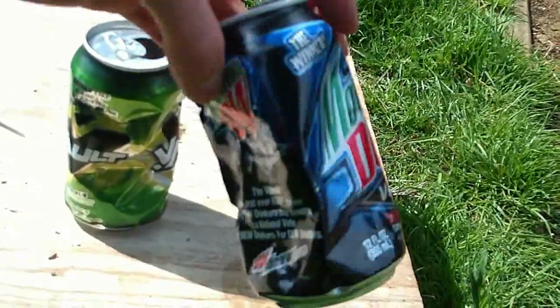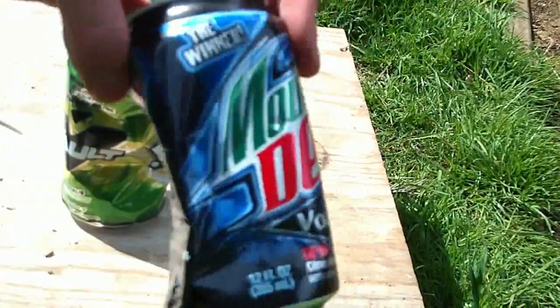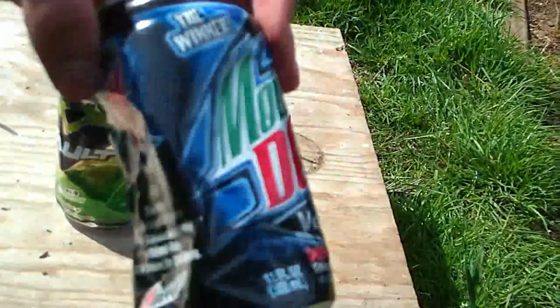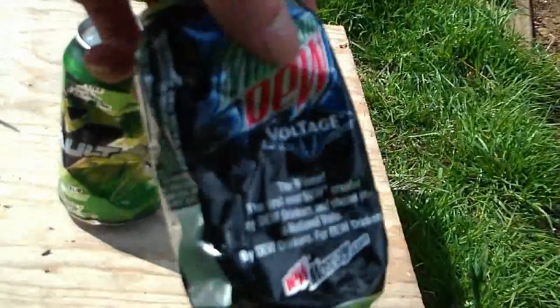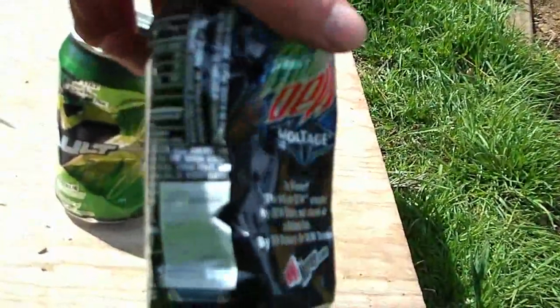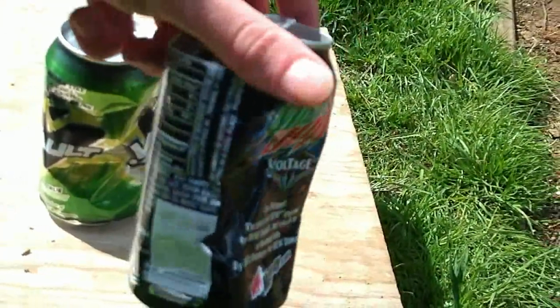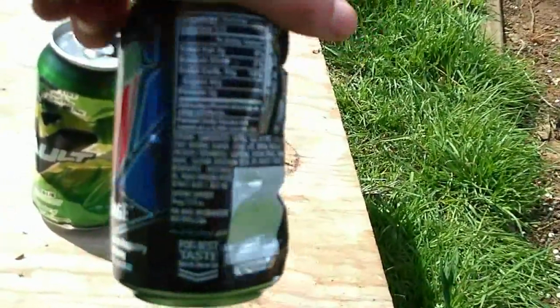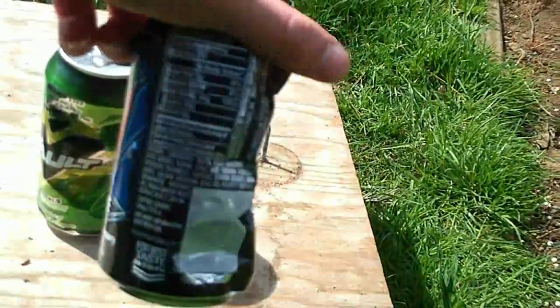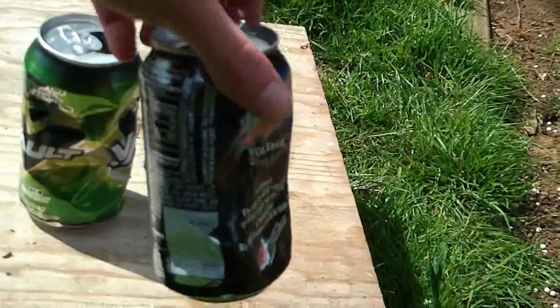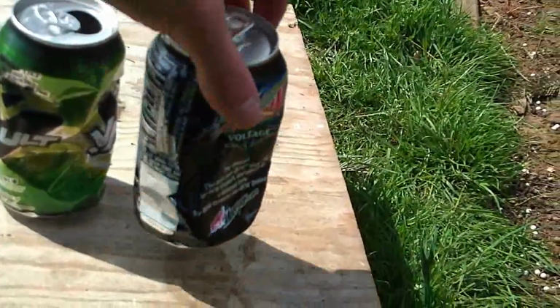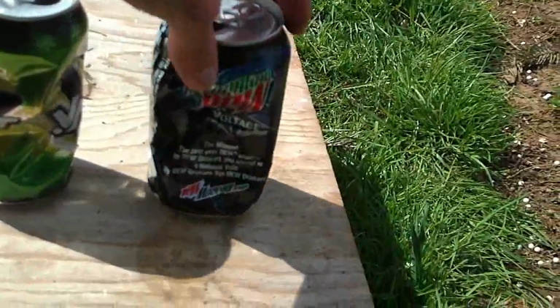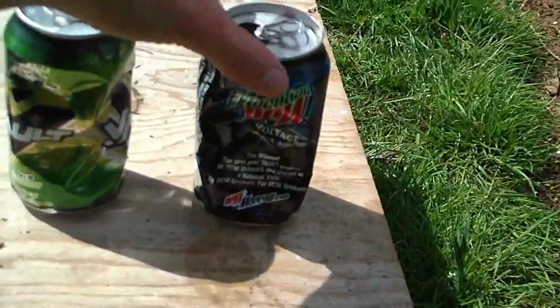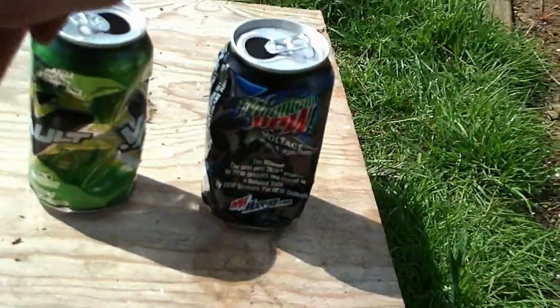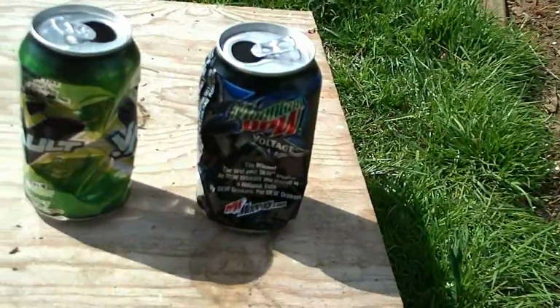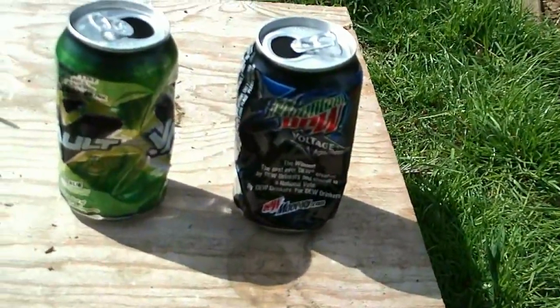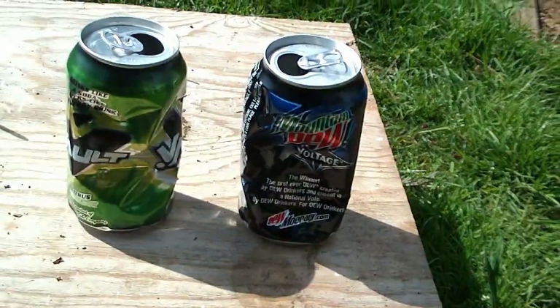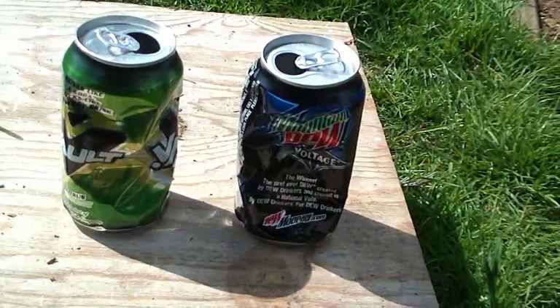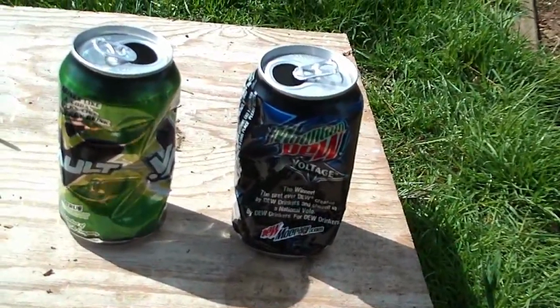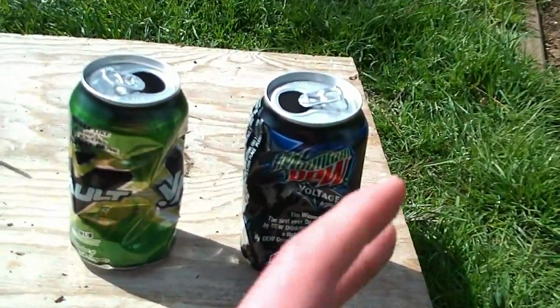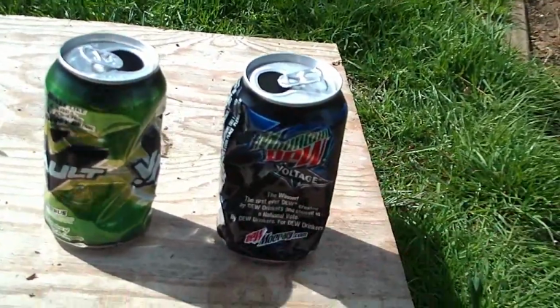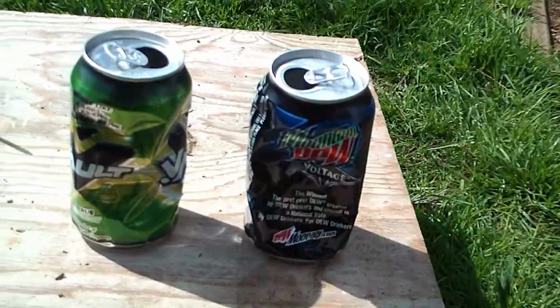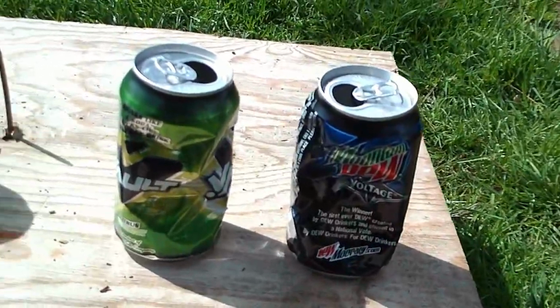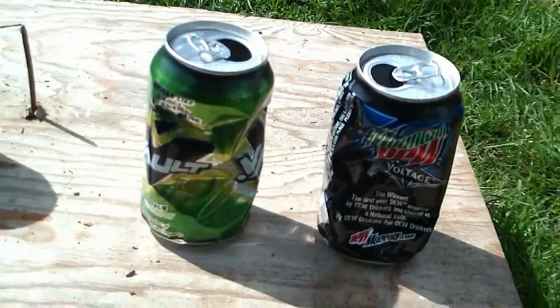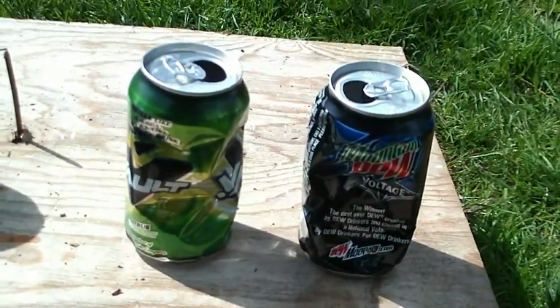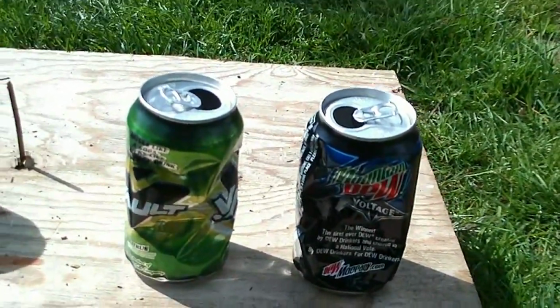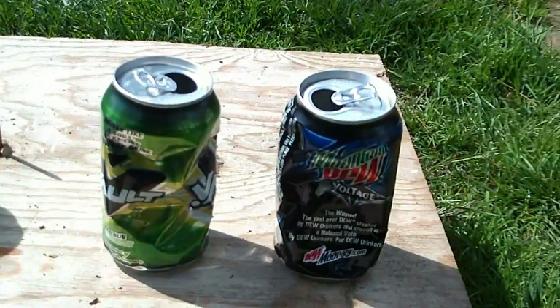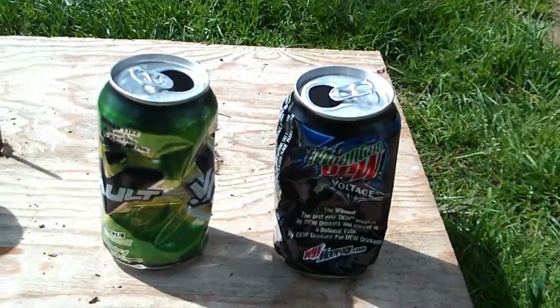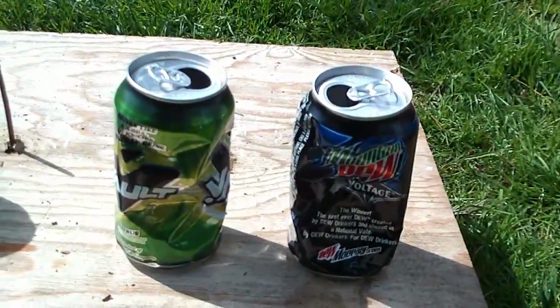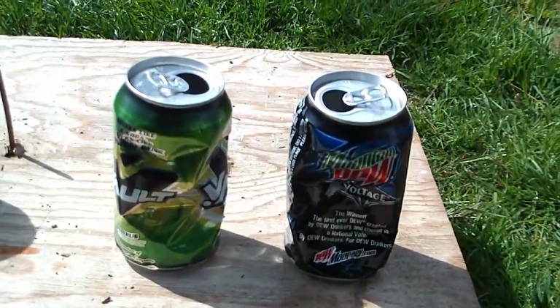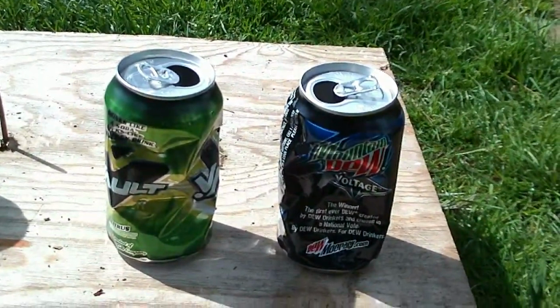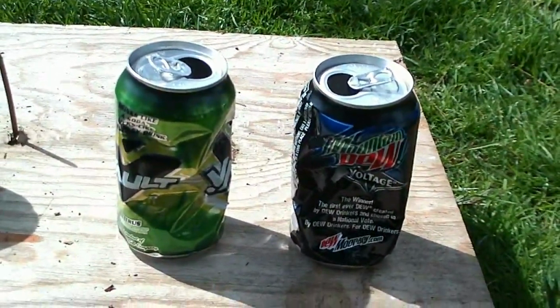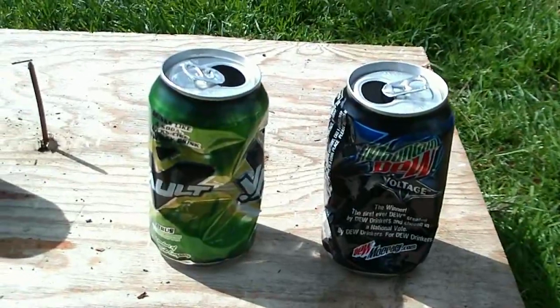So at 100 feet, you're going to be able to hit your target. I wouldn't say the gun was extremely accurate — probably around average at best. But you're going to be able to hit your target at 100 feet; that's not going to be too much of a problem.